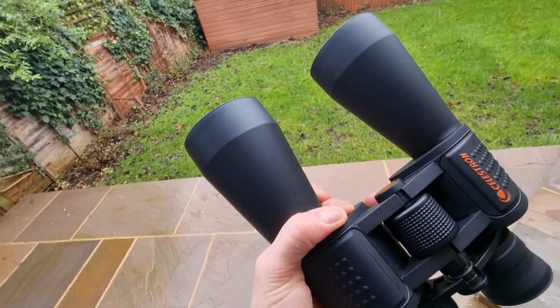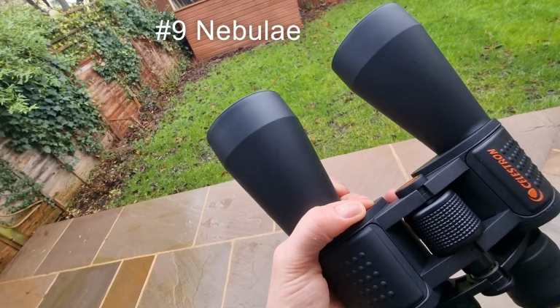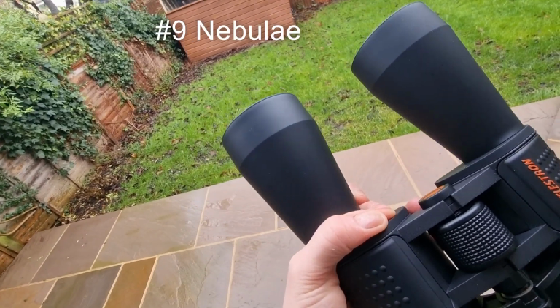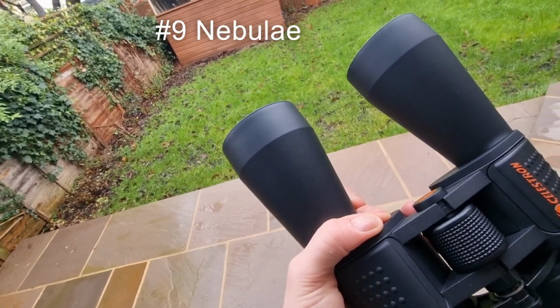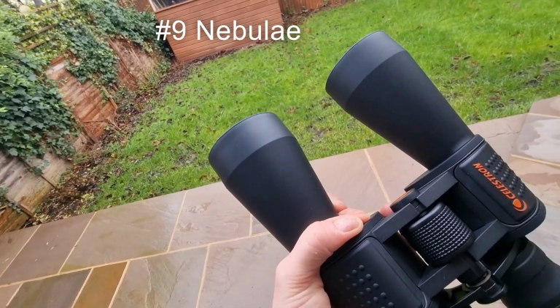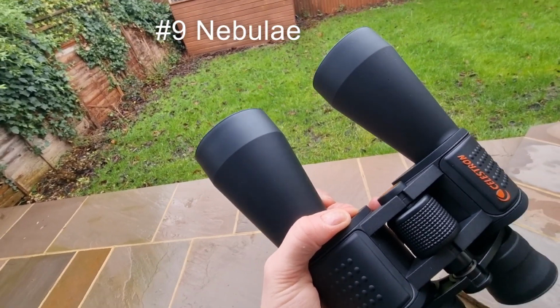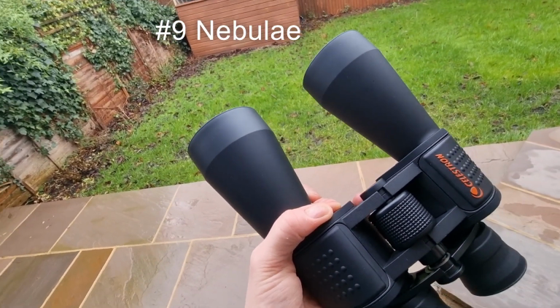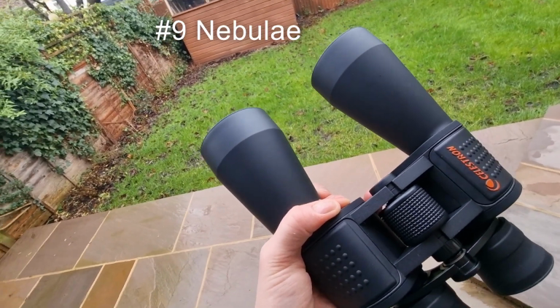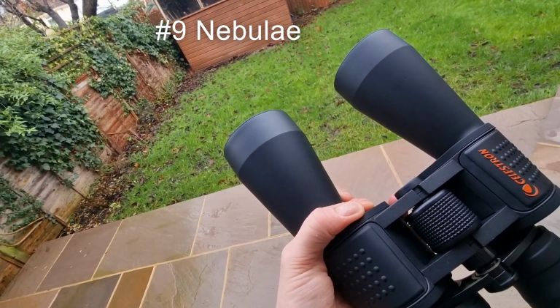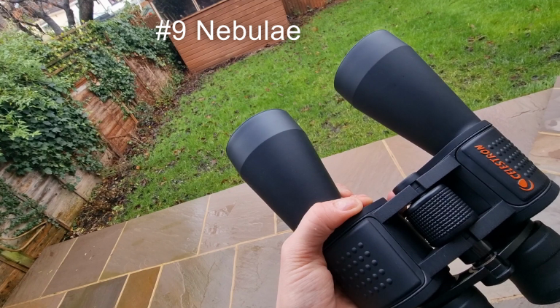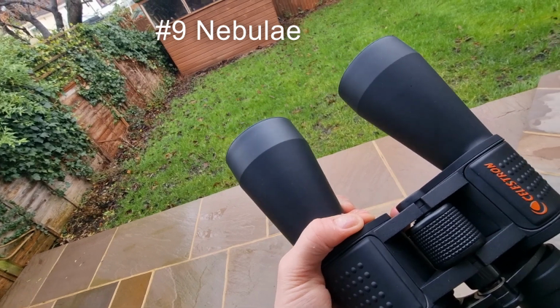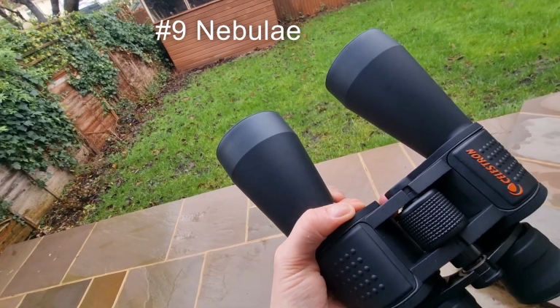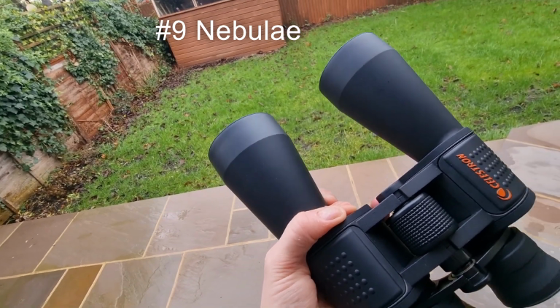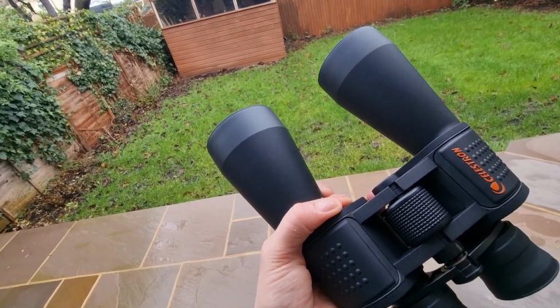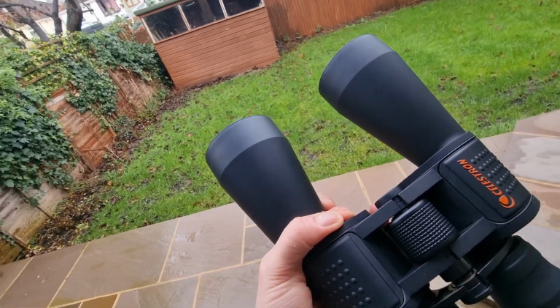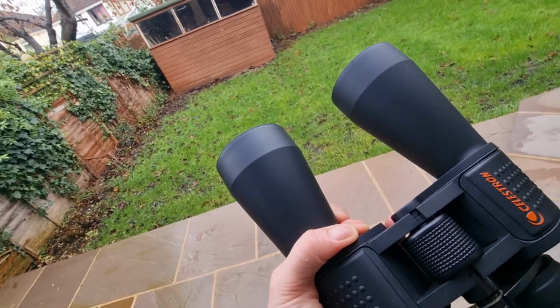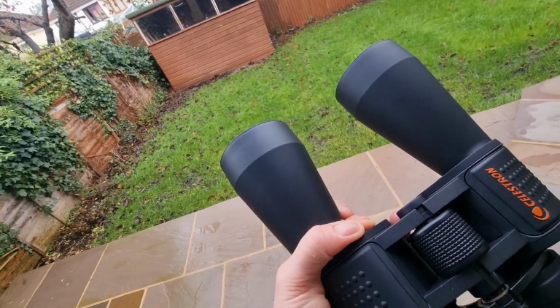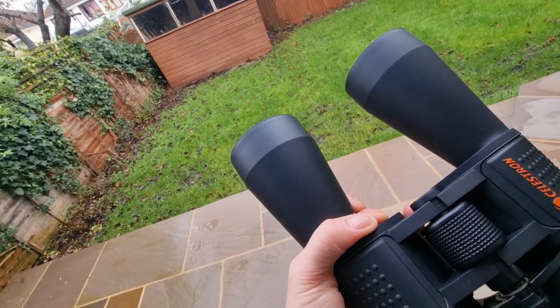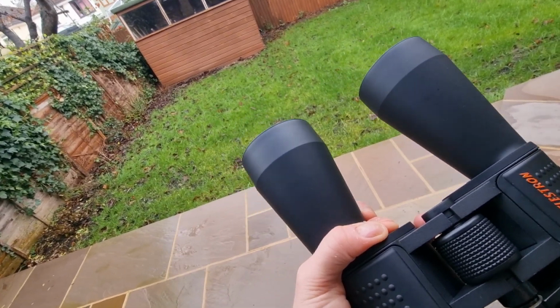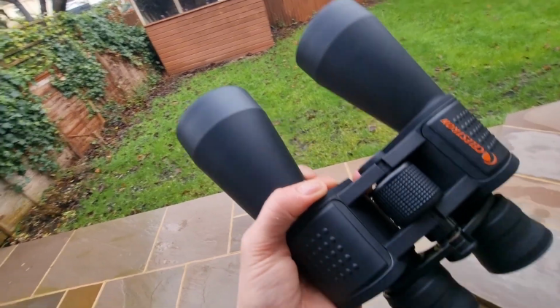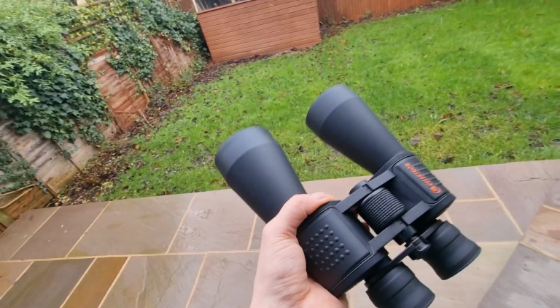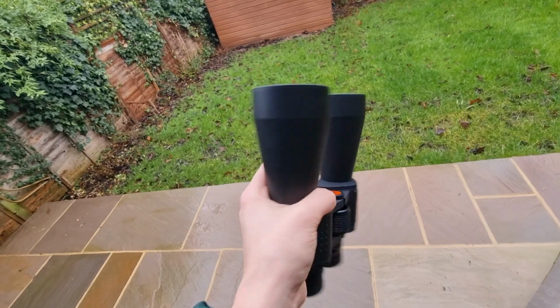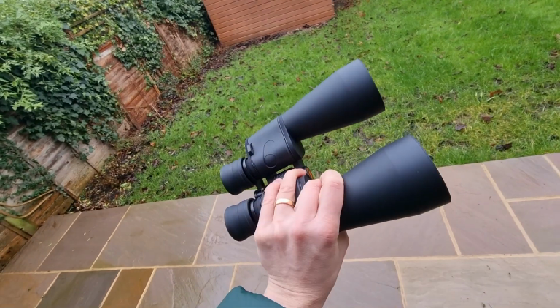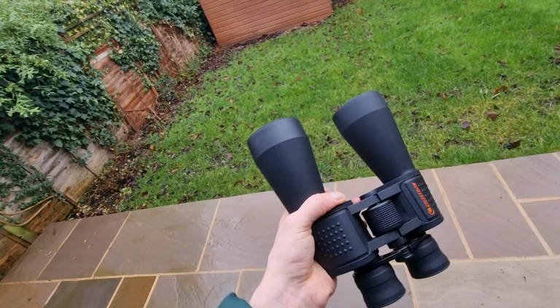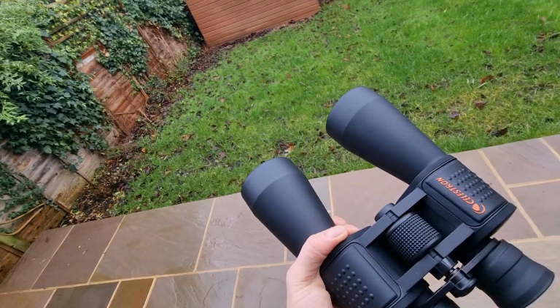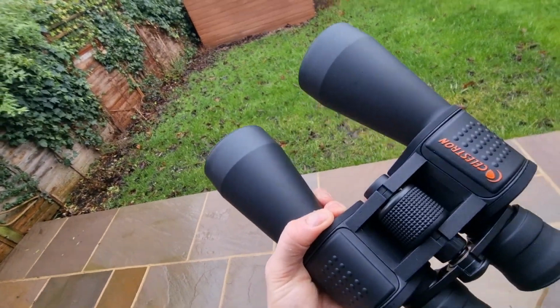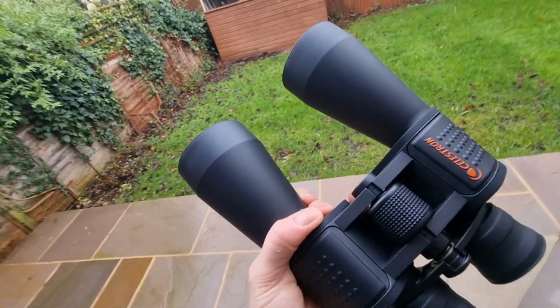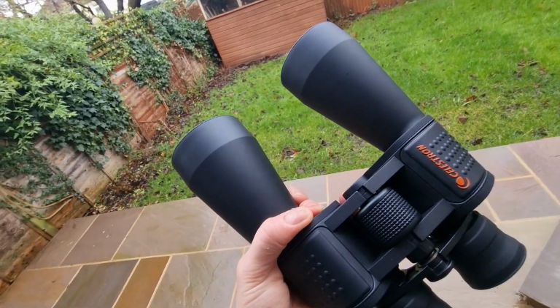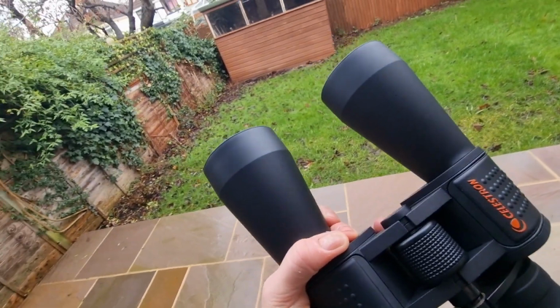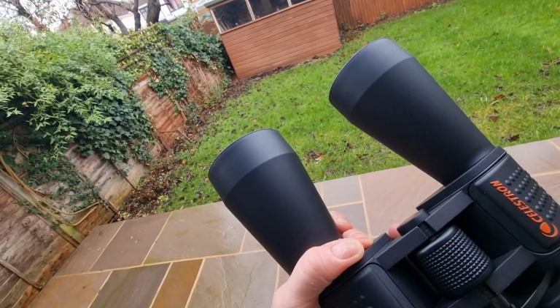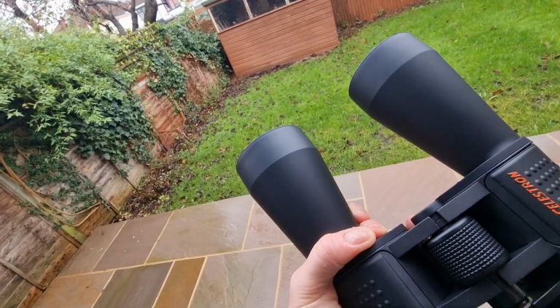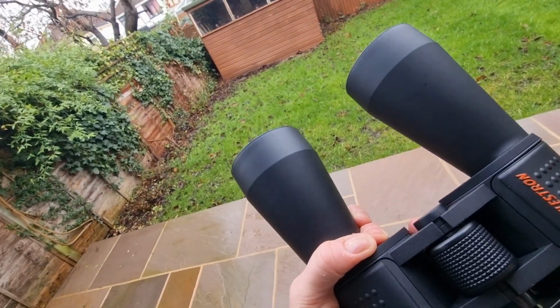Then there's nebulae, particularly the Orion Nebula, M42. This nebula is a glowing patch on Orion's sword, and it's just enhanced beautifully through these binoculars — something I would definitely suggest you attempt to observe.